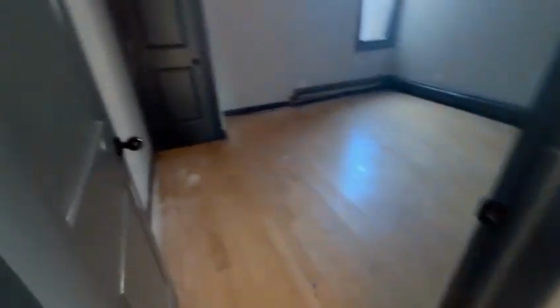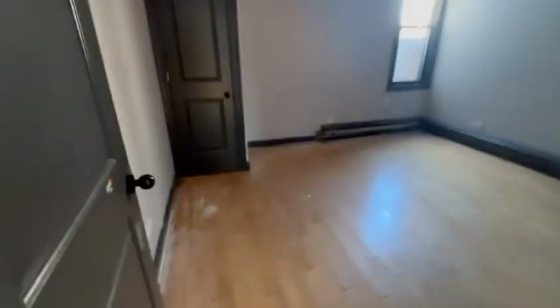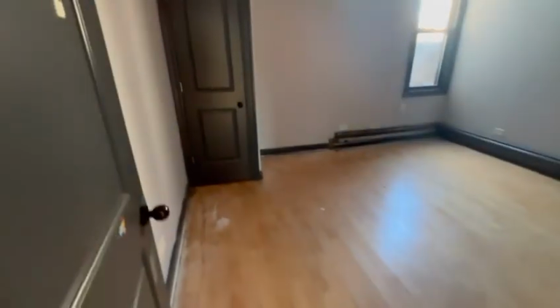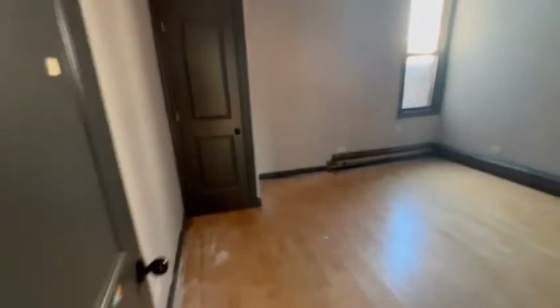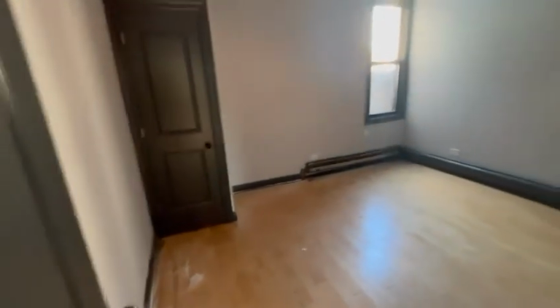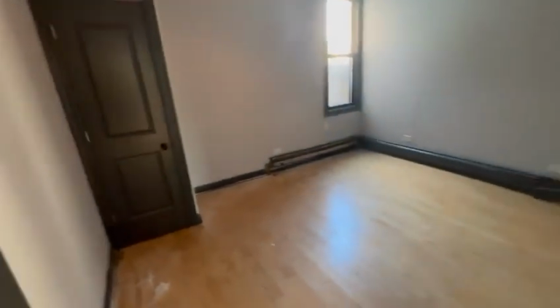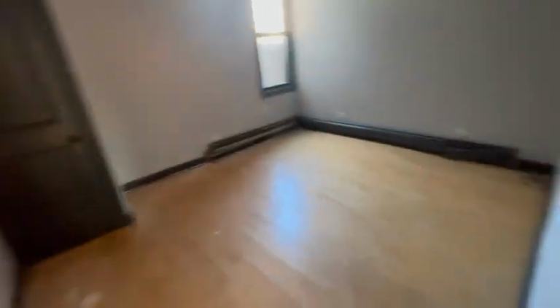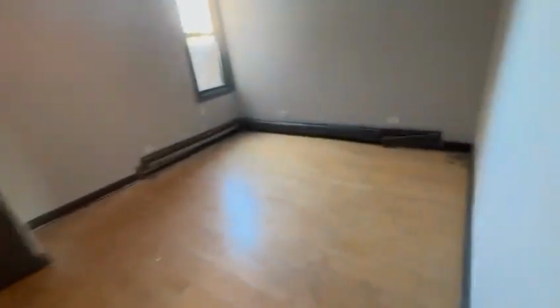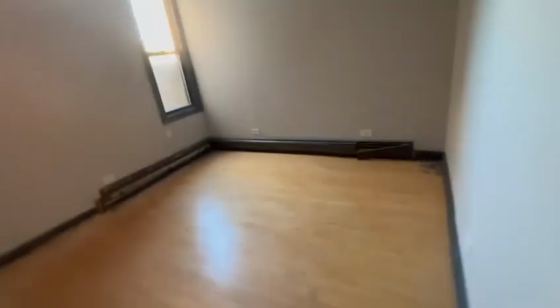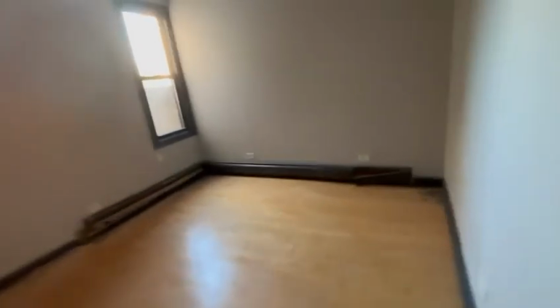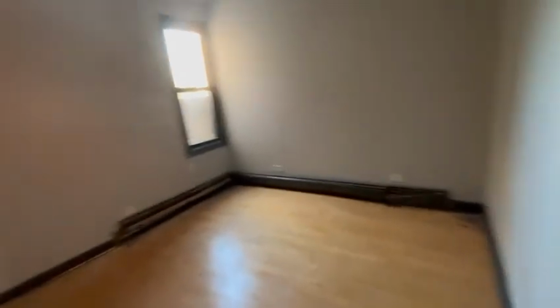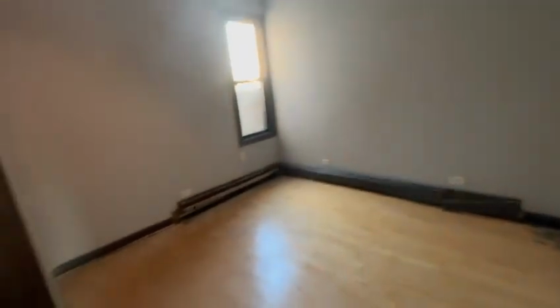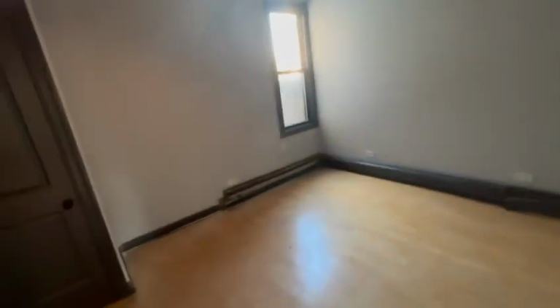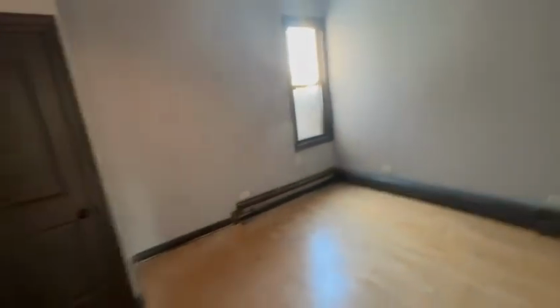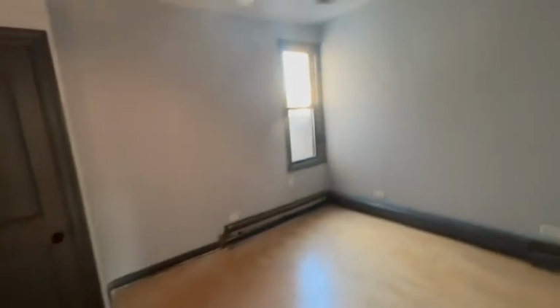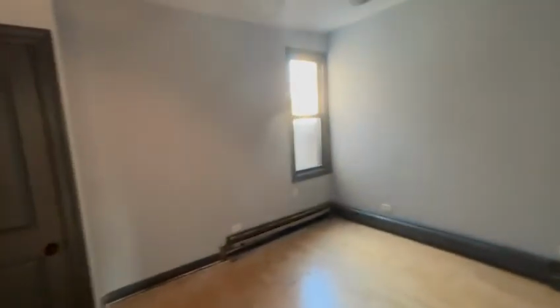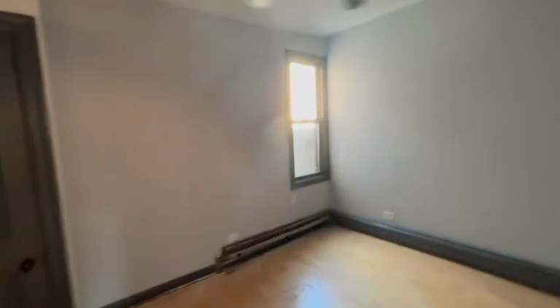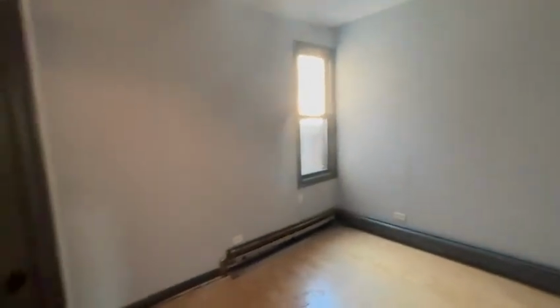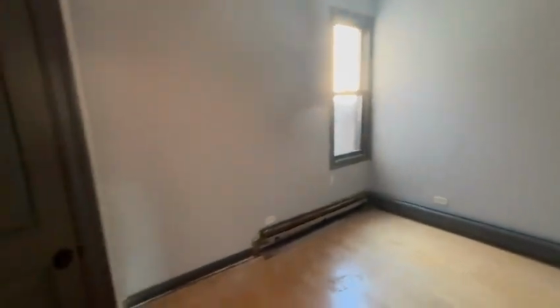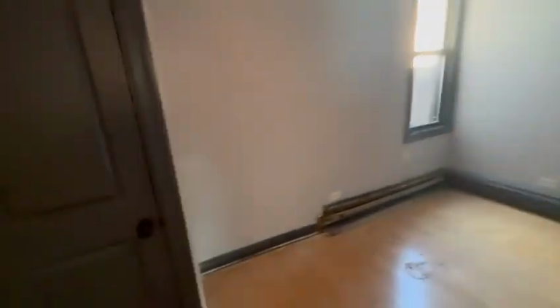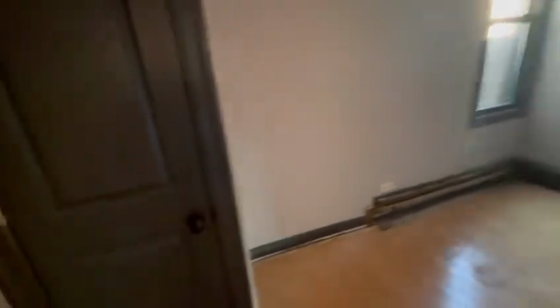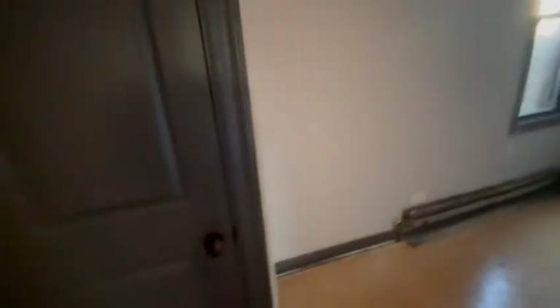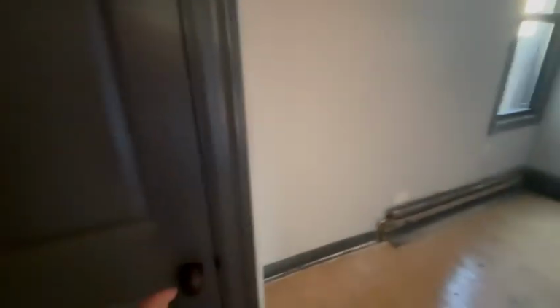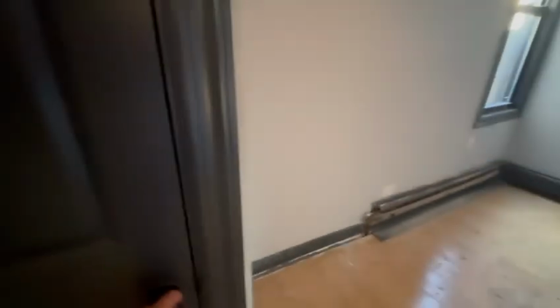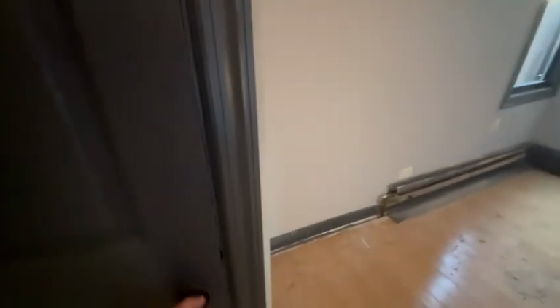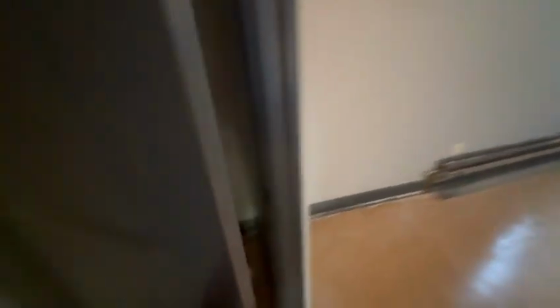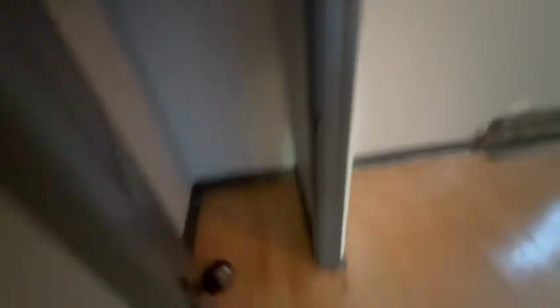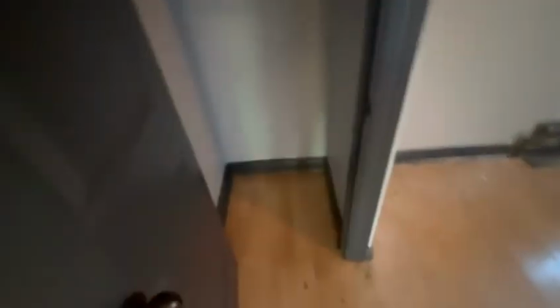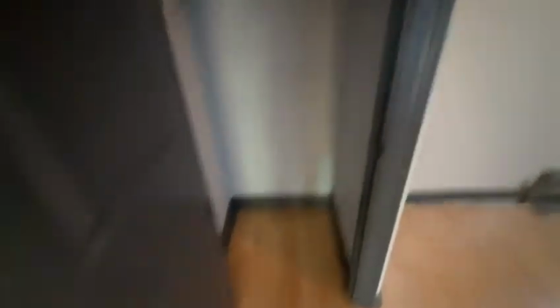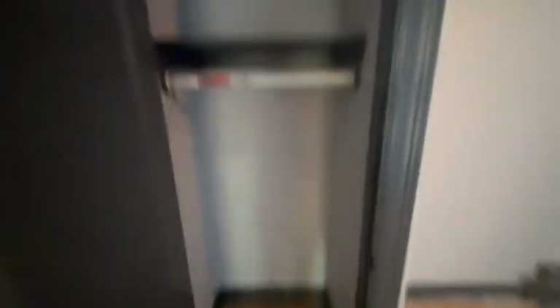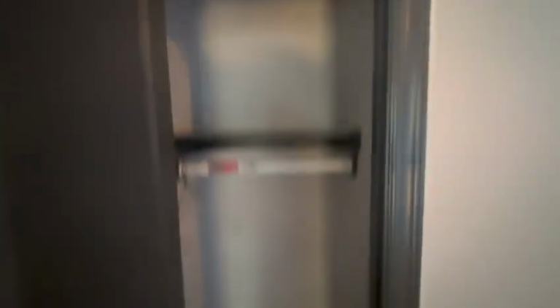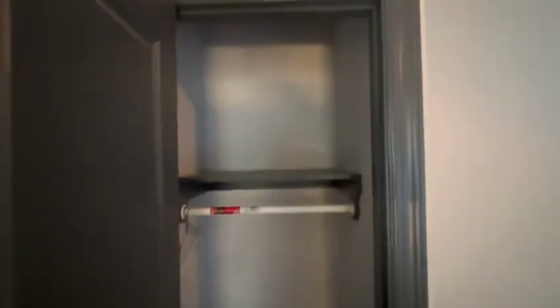This is the first bedroom — it is a king-size bedroom. There's a full-size closet here as you can see.